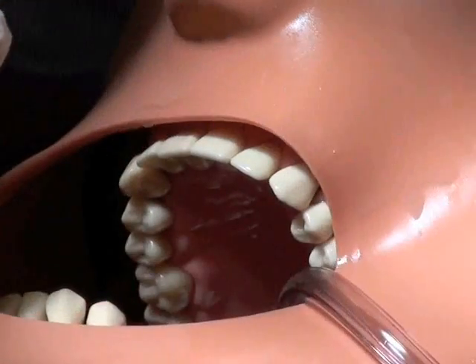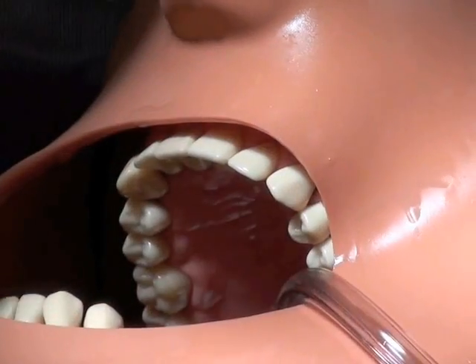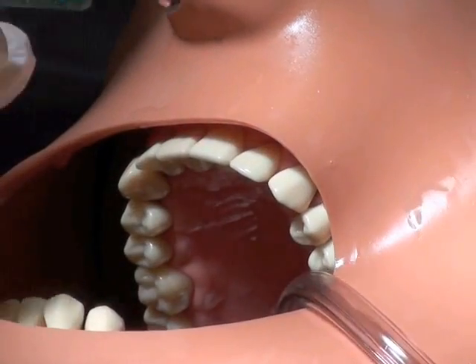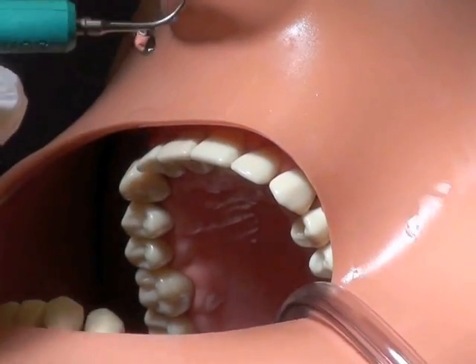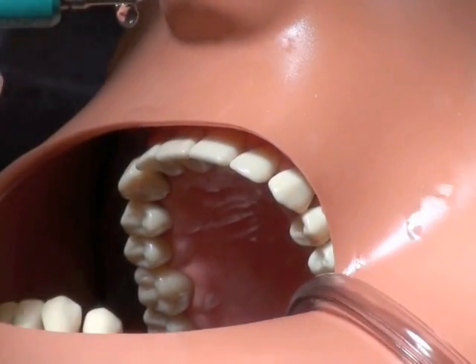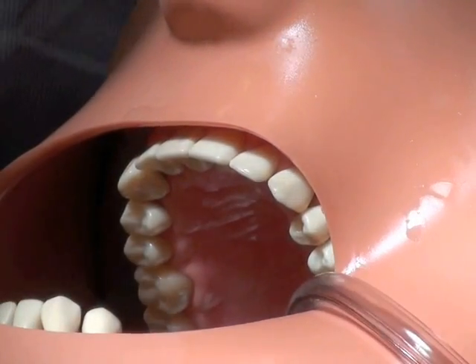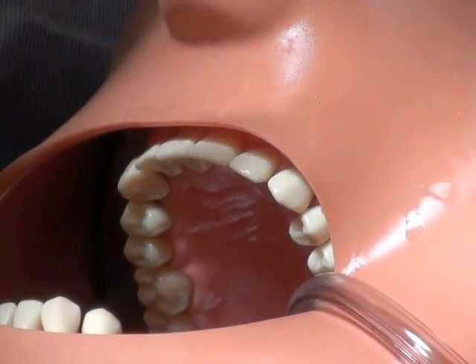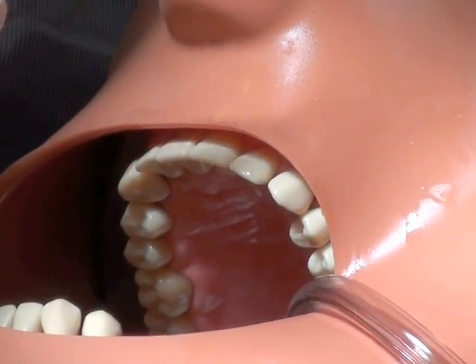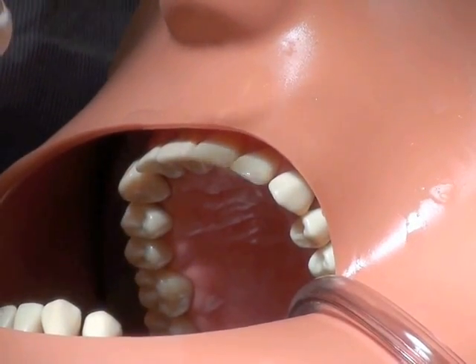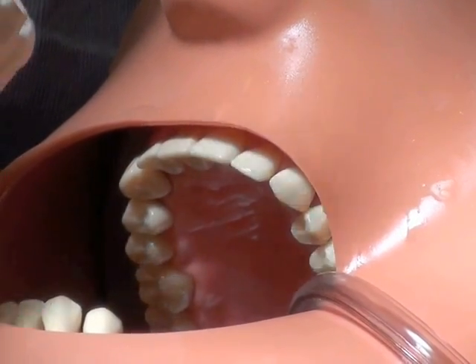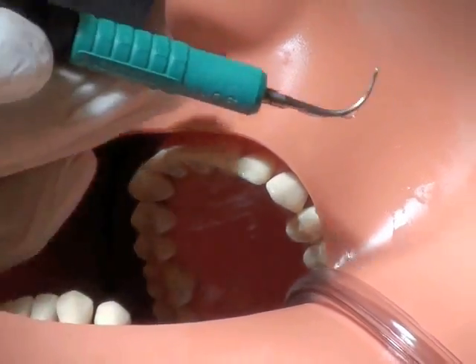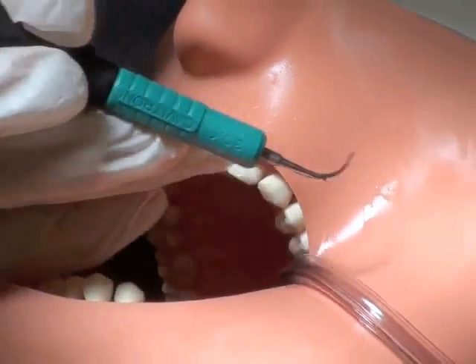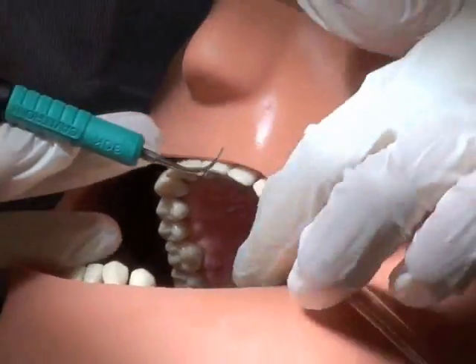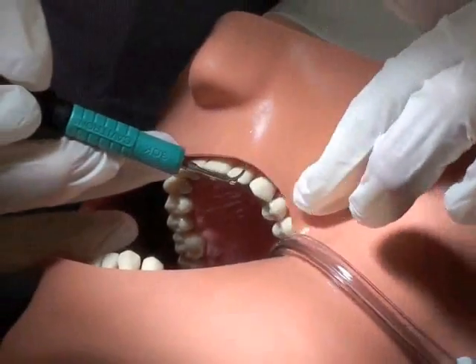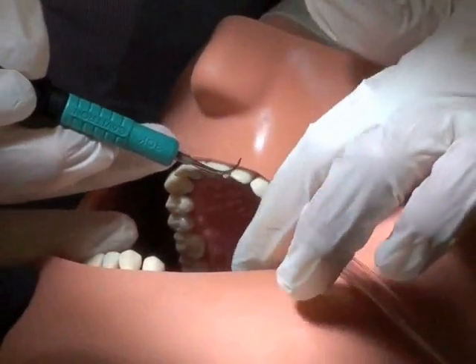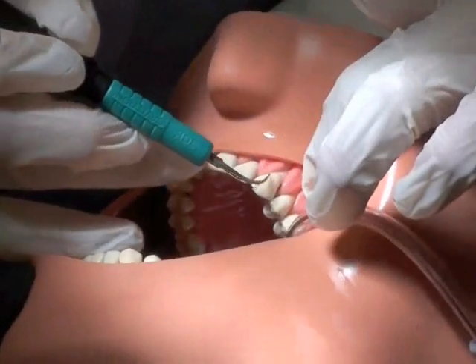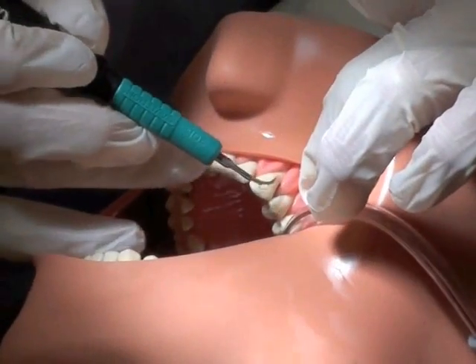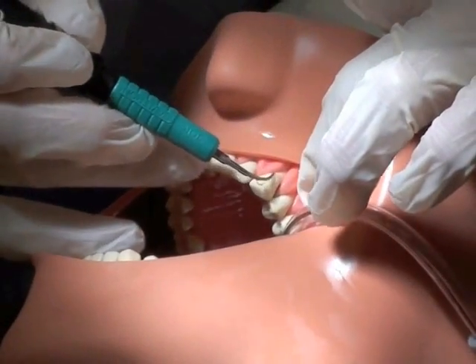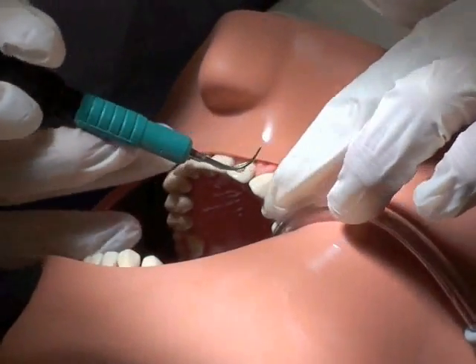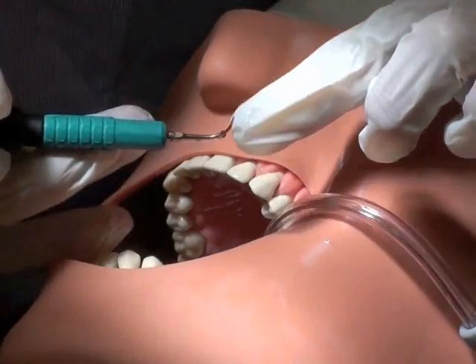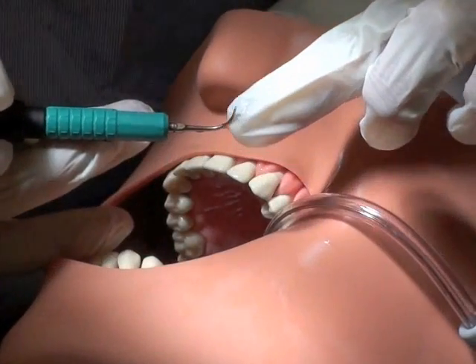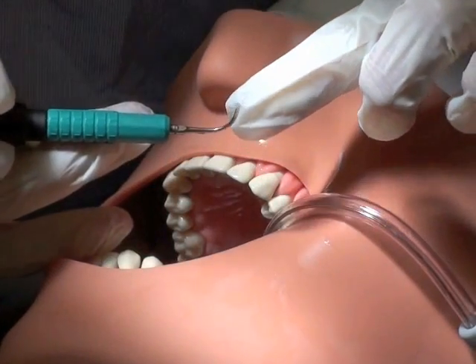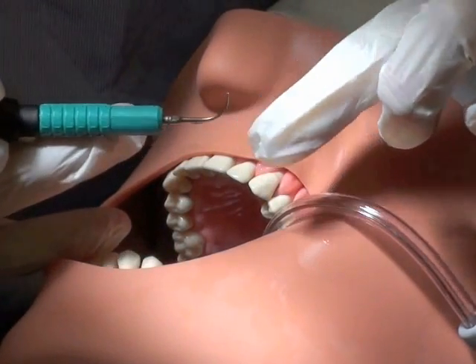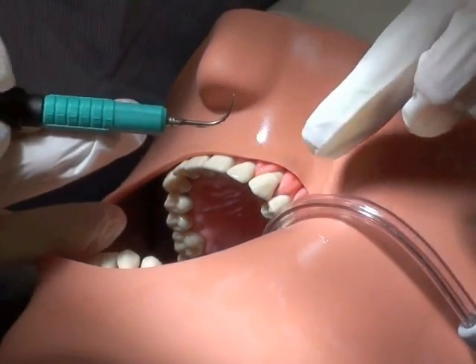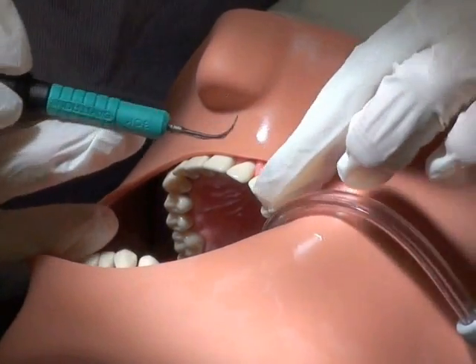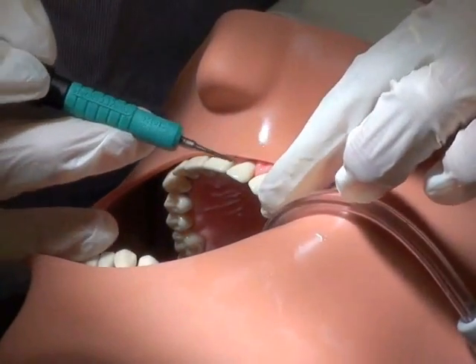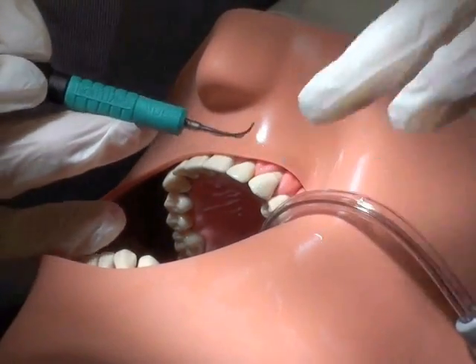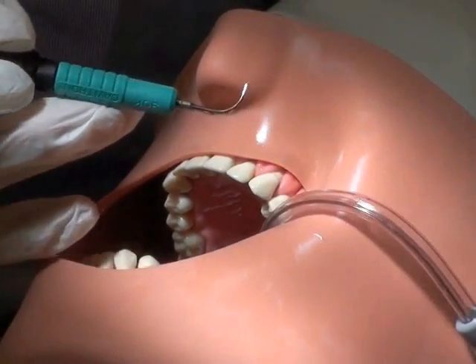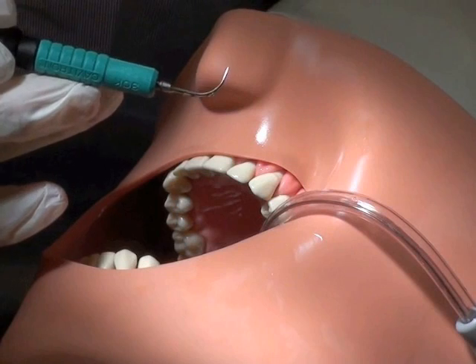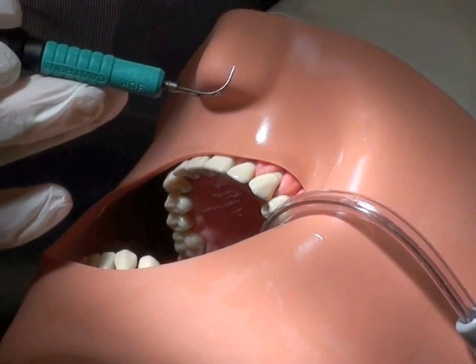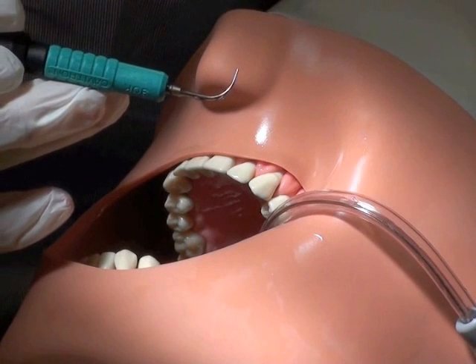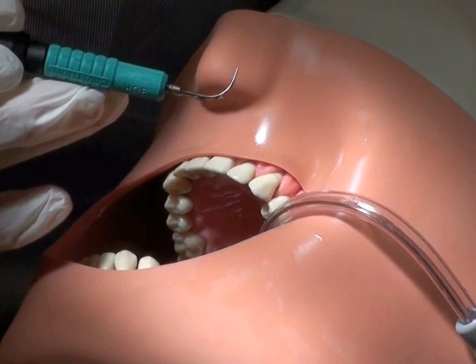Things to keep in mind: keep the tip in constant motion. Always use the side of the tip — the last few millimeters — and make sure your water flow is adequate.